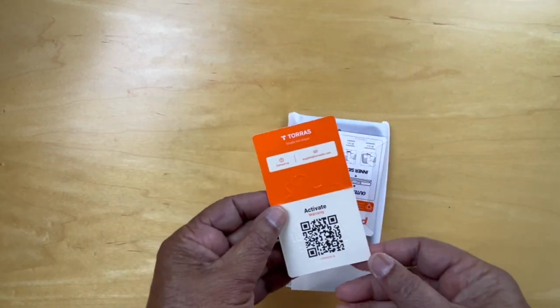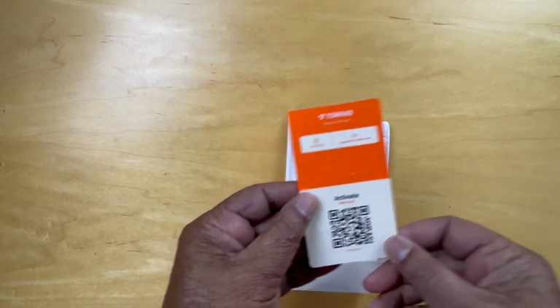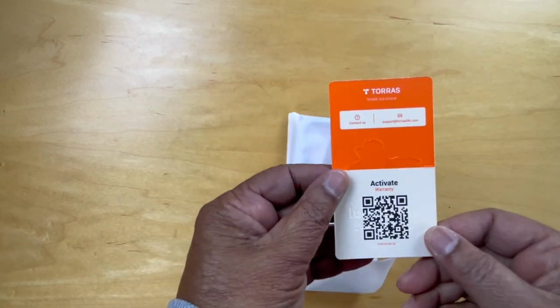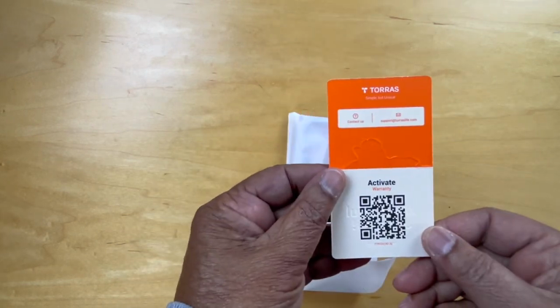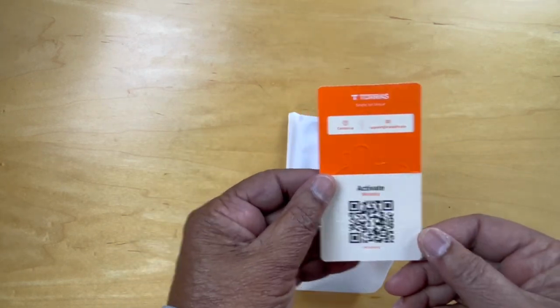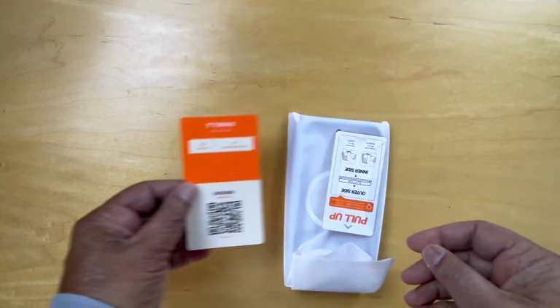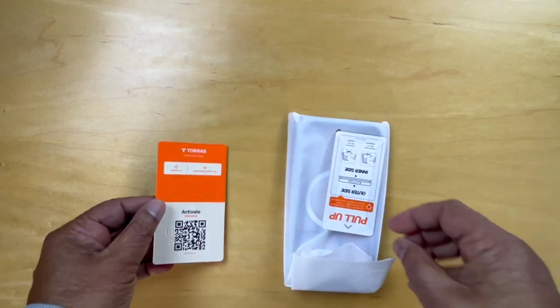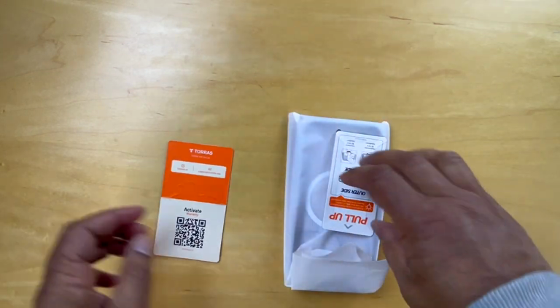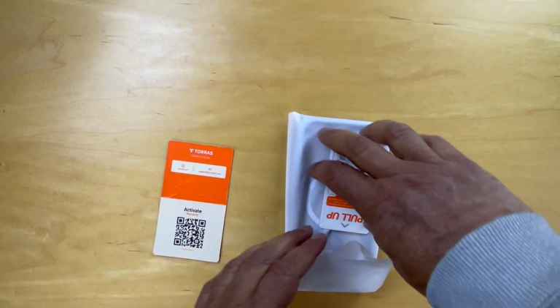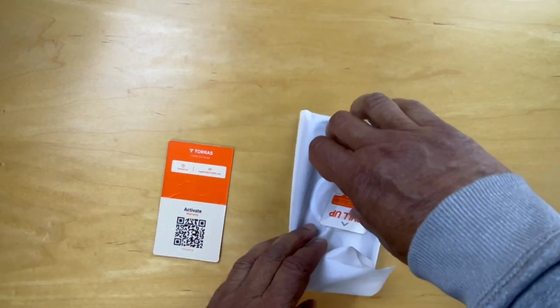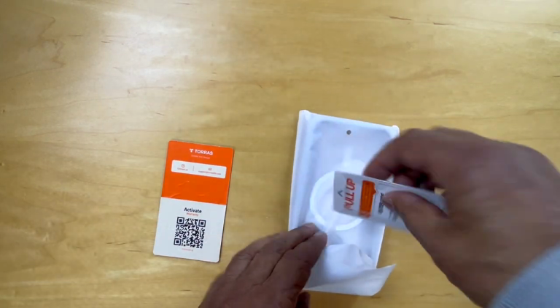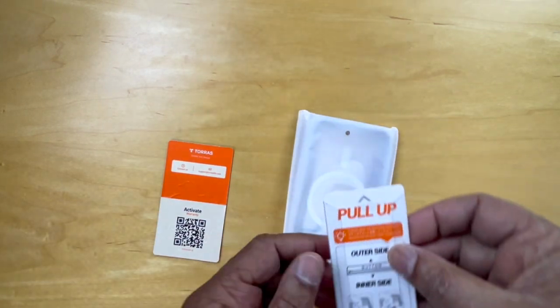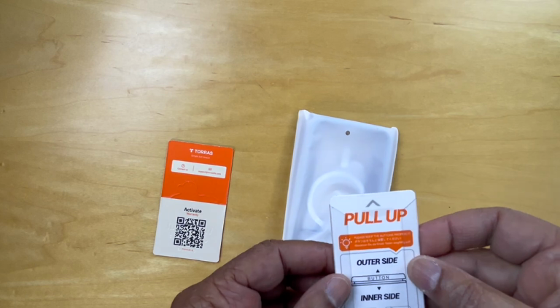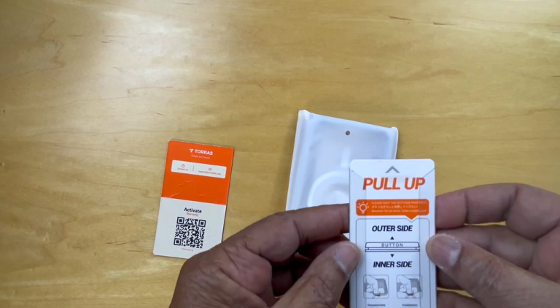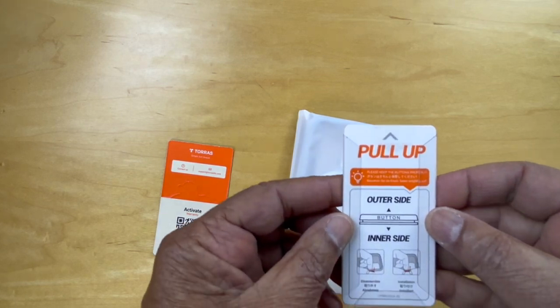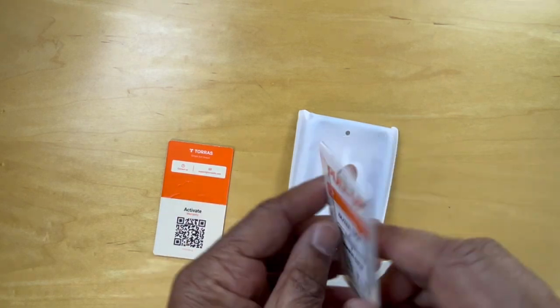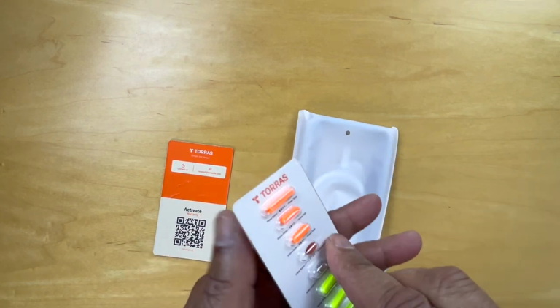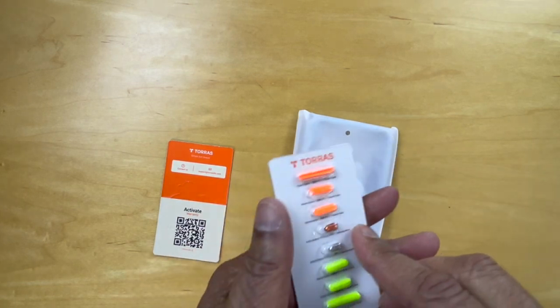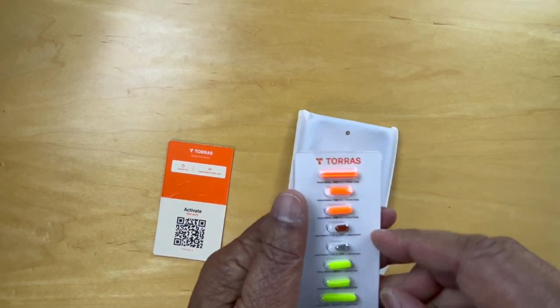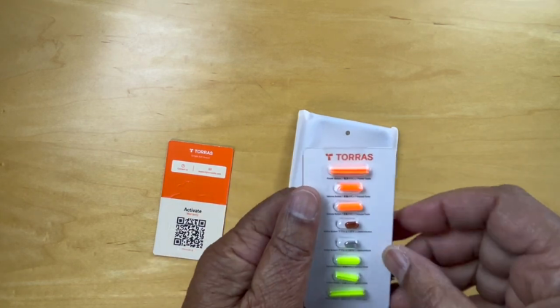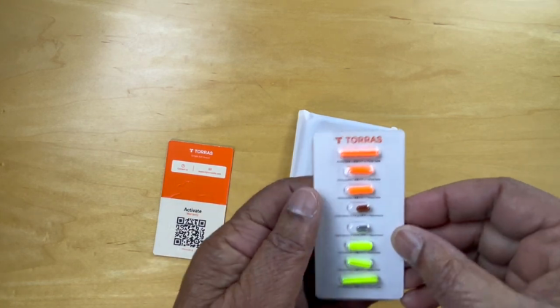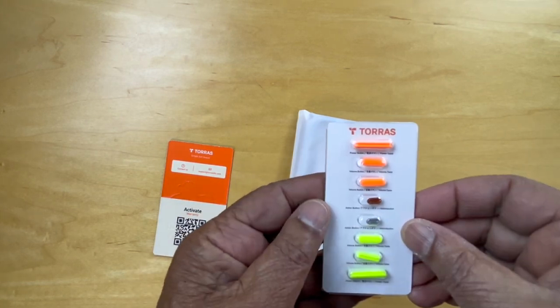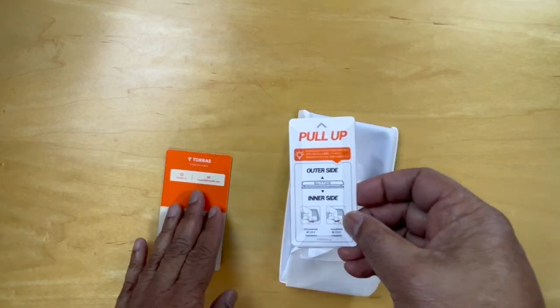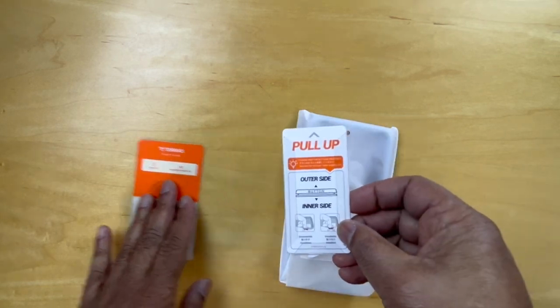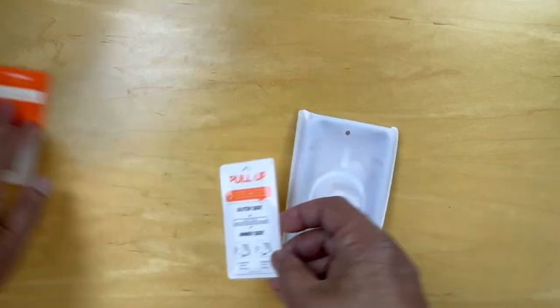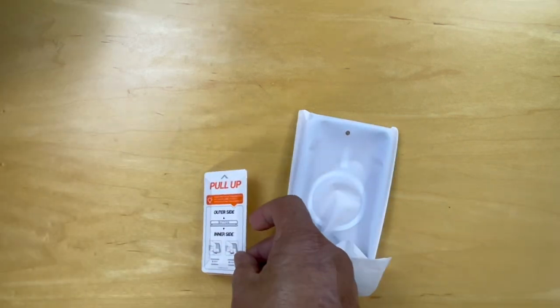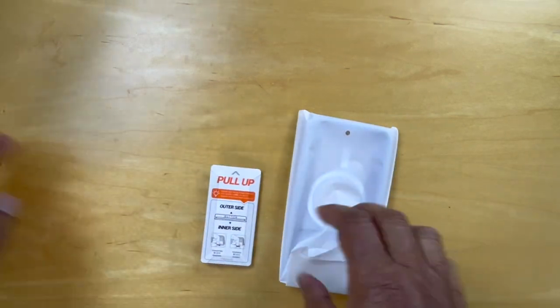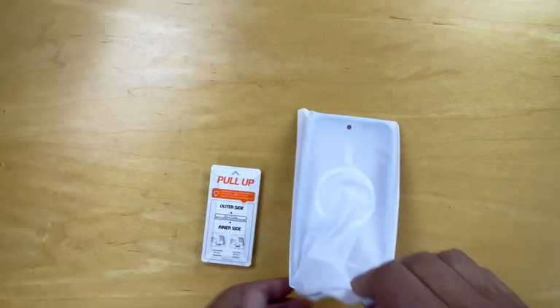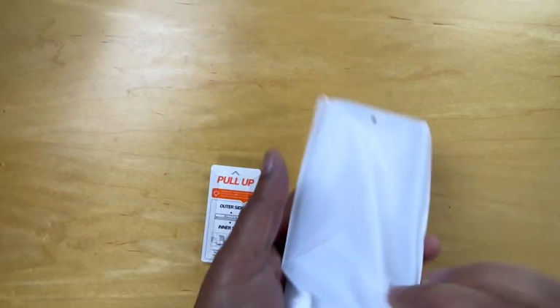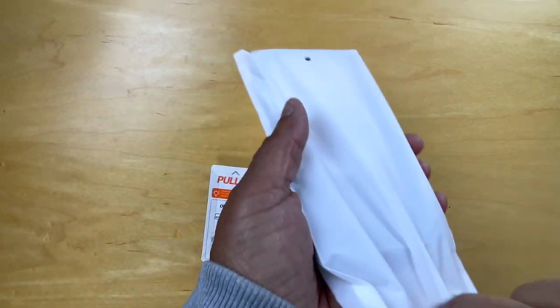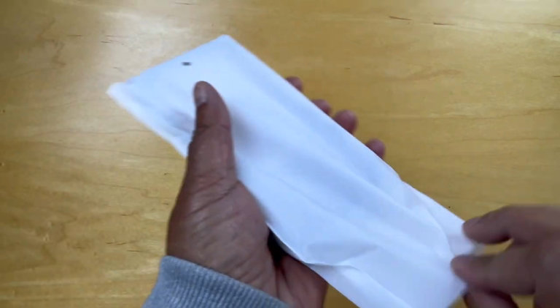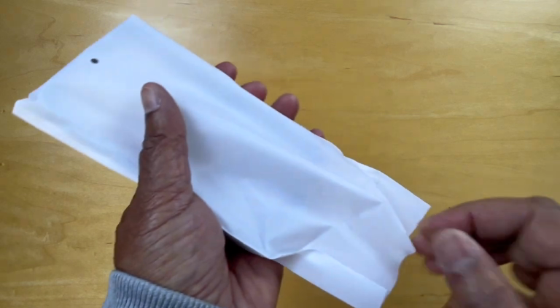There's a warranty that one could activate. We'll put that aside for now and let's get down to the case.